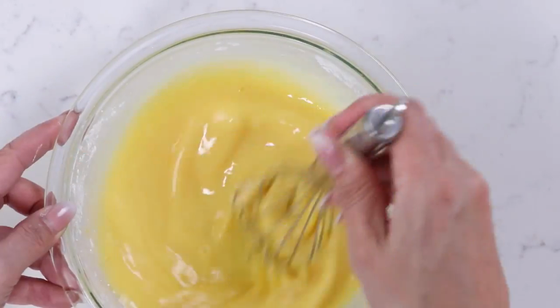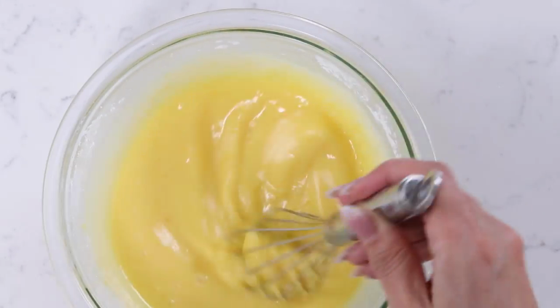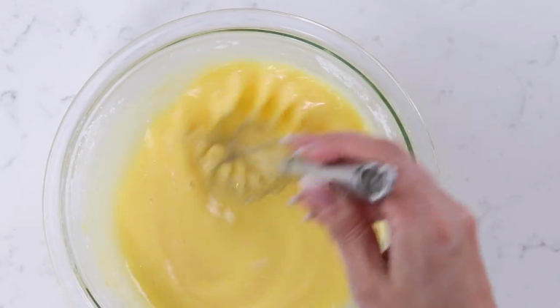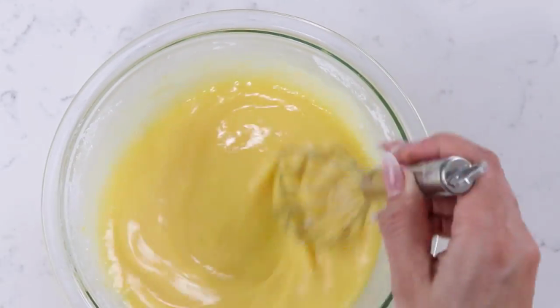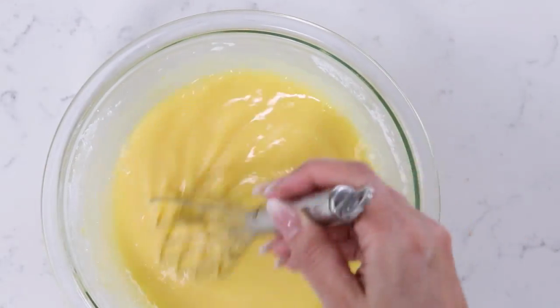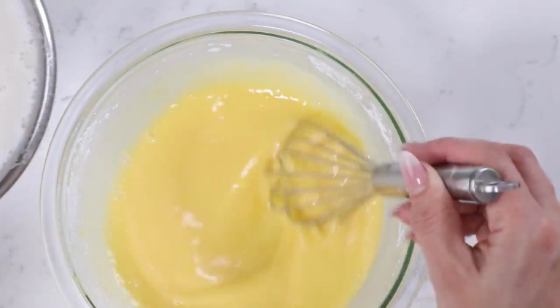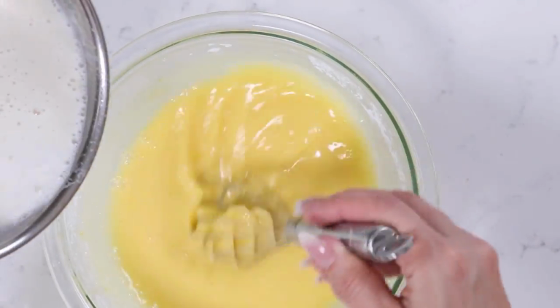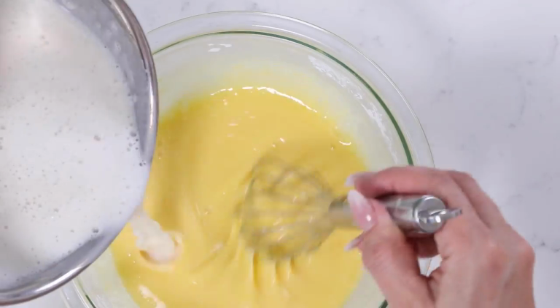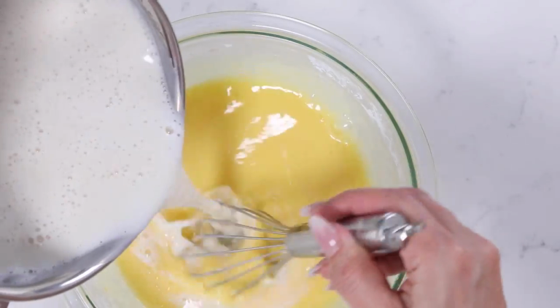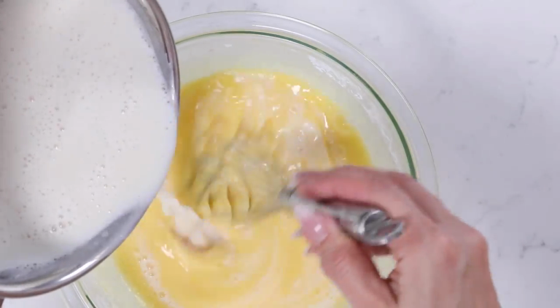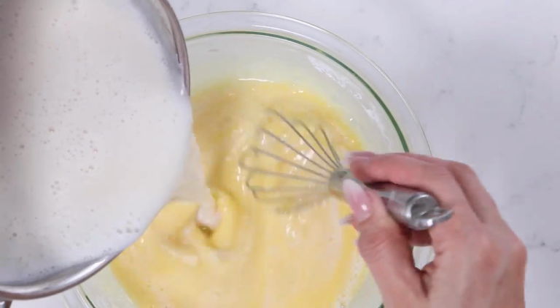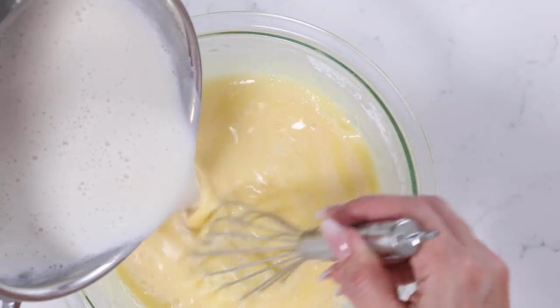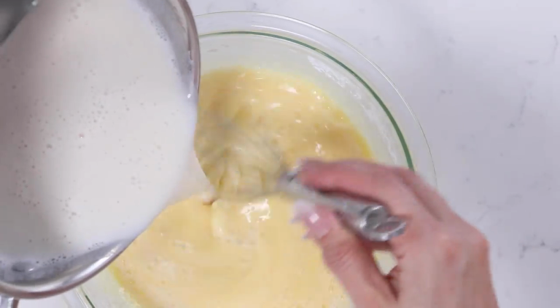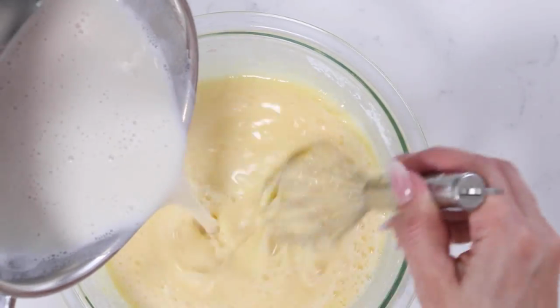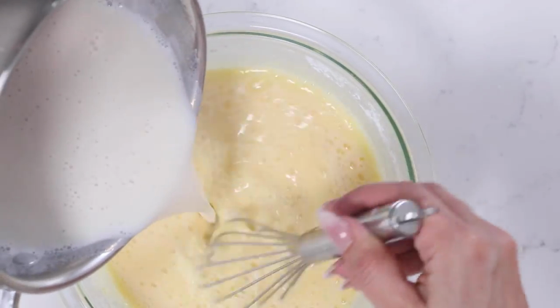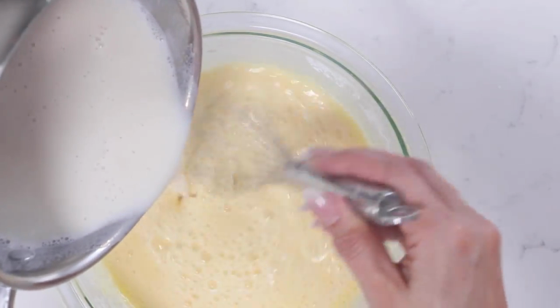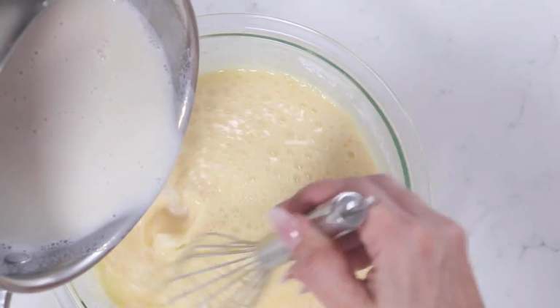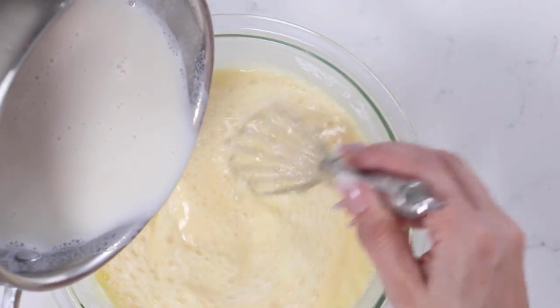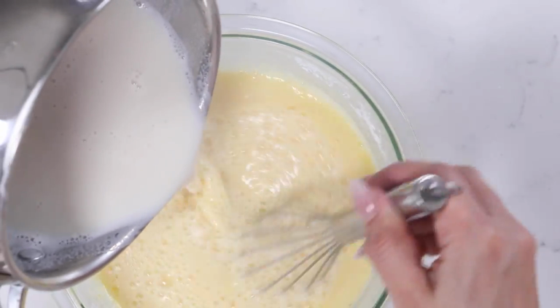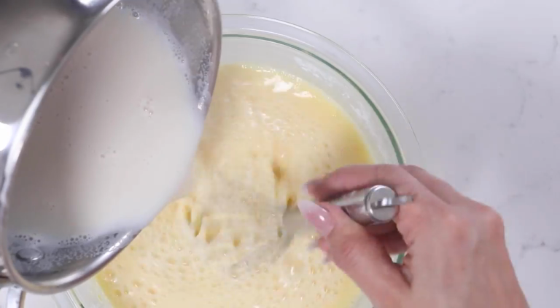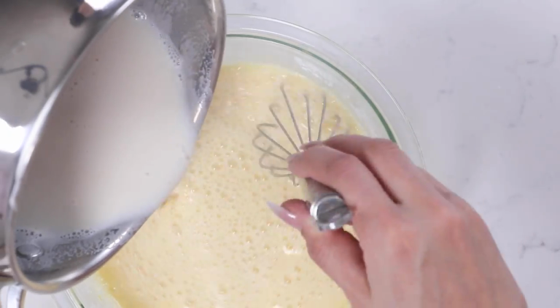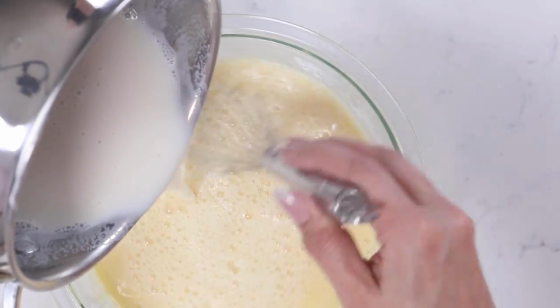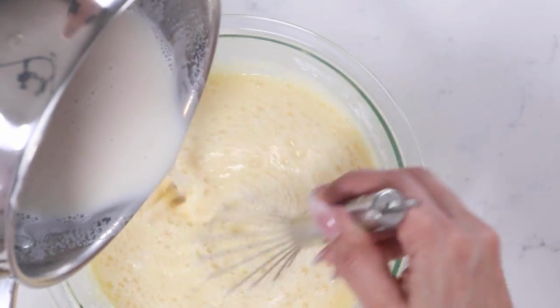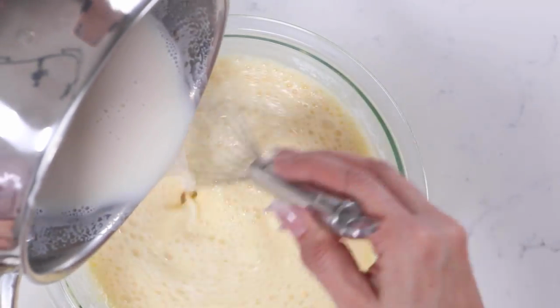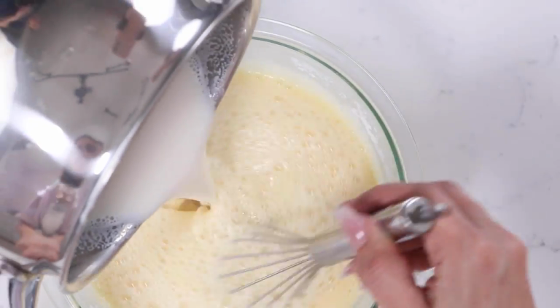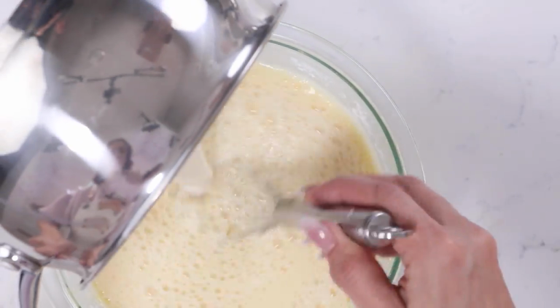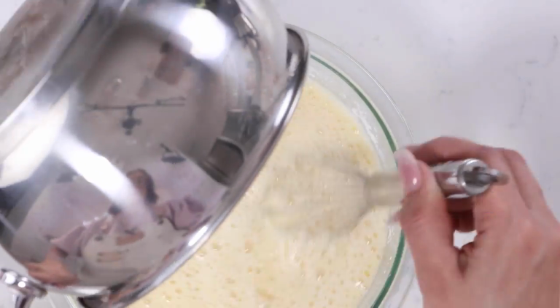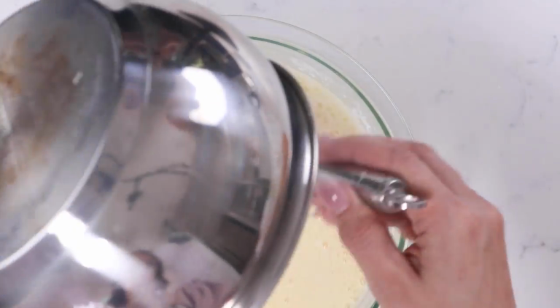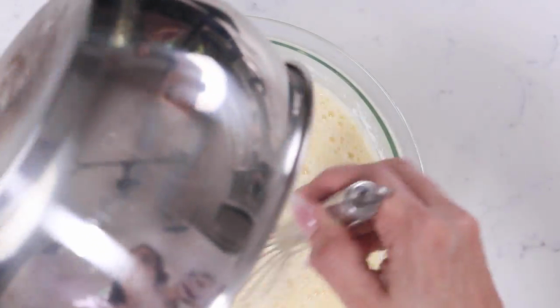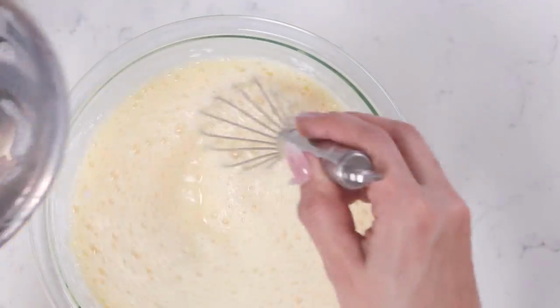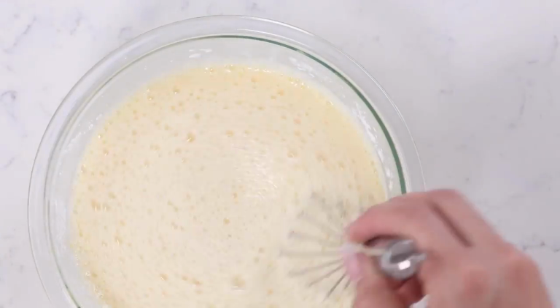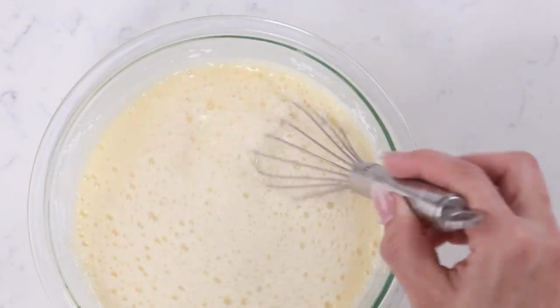A little bit of curdling is fine — we're gonna sift this later anyway. What we're basically trying to do is make sure that the eggs and the hot cream are both the same temperature, so that the egg yolks don't curdle. So slowly continue to add in all of your milk mixture.